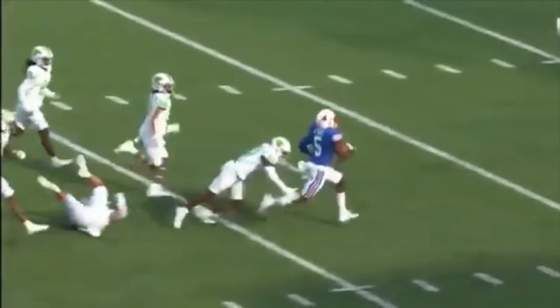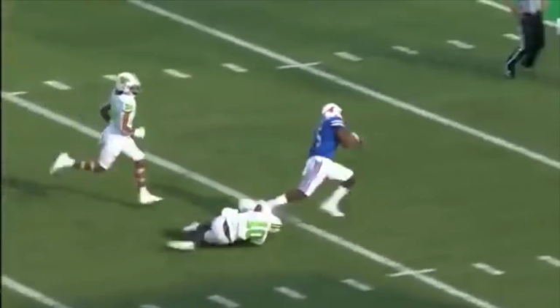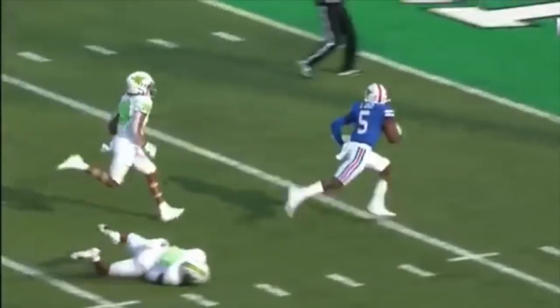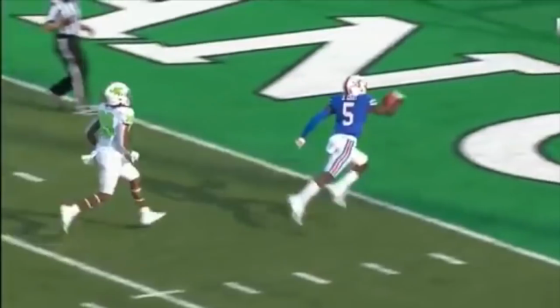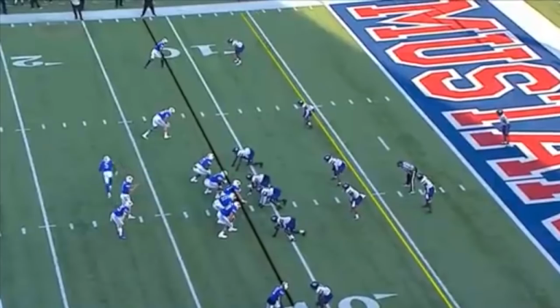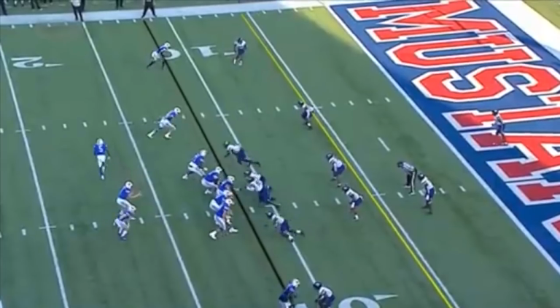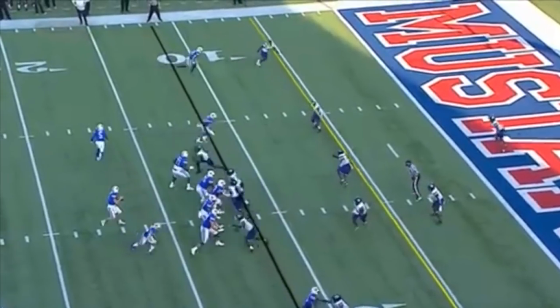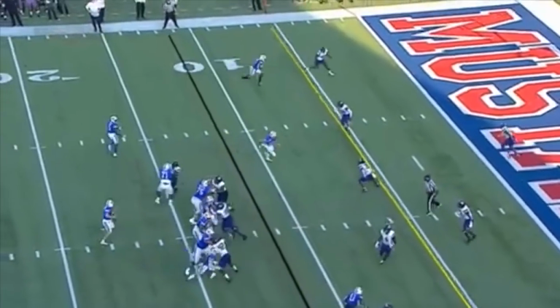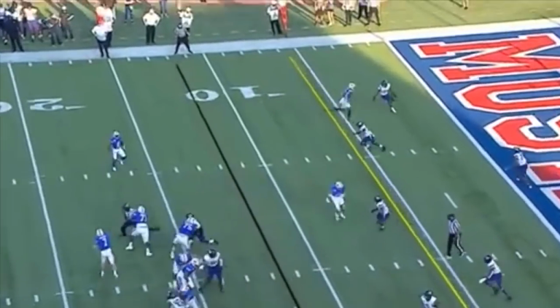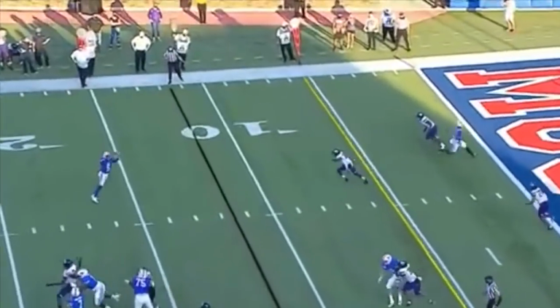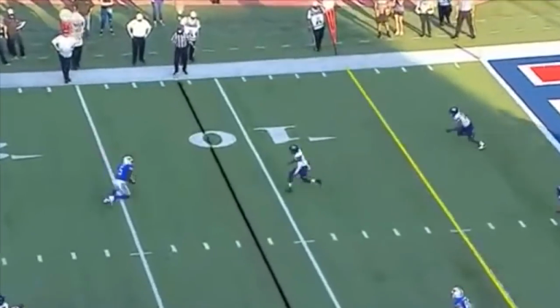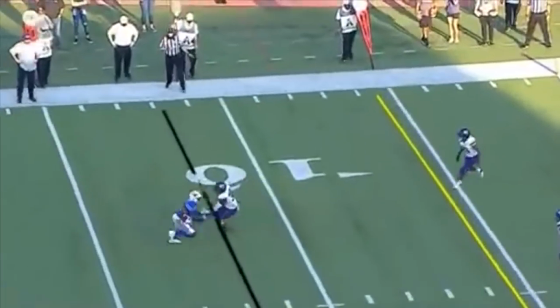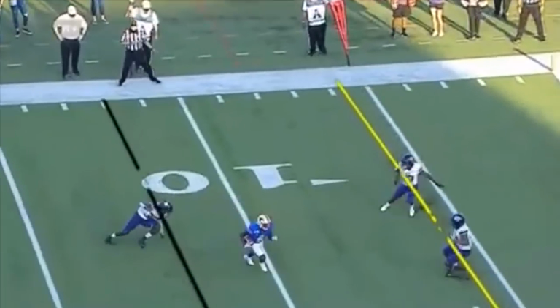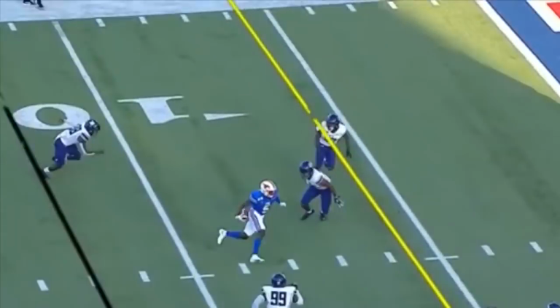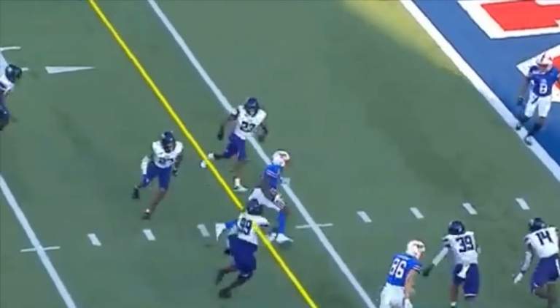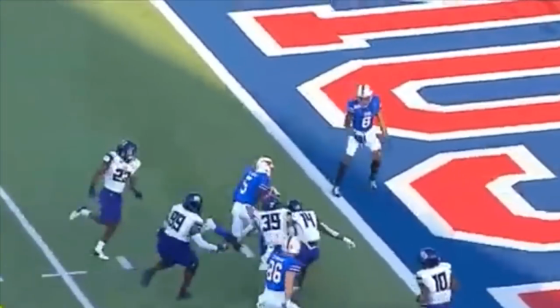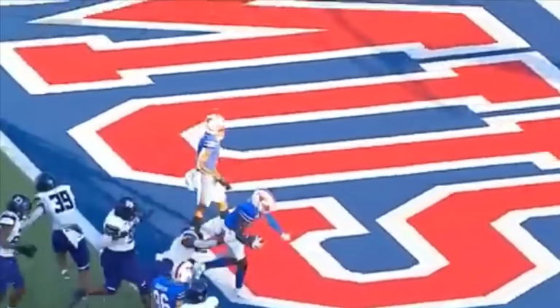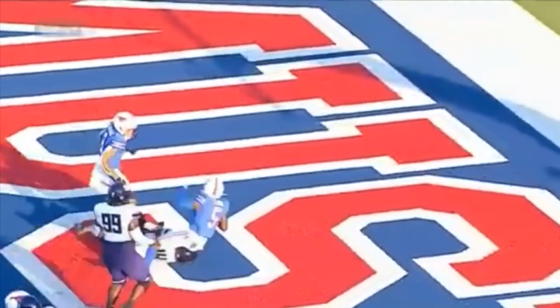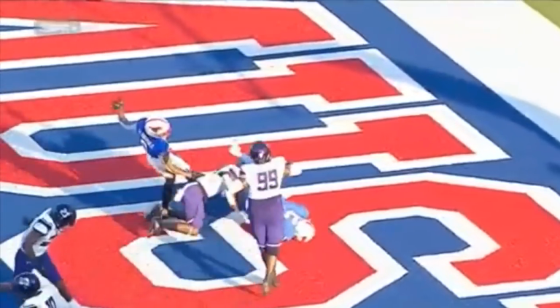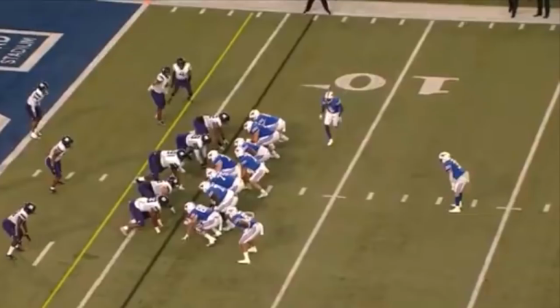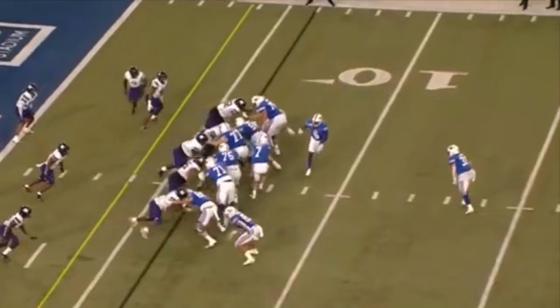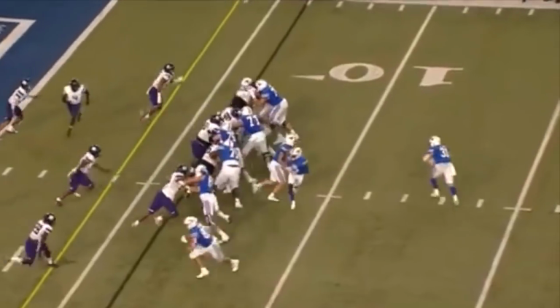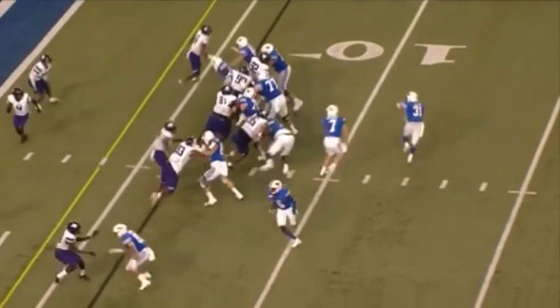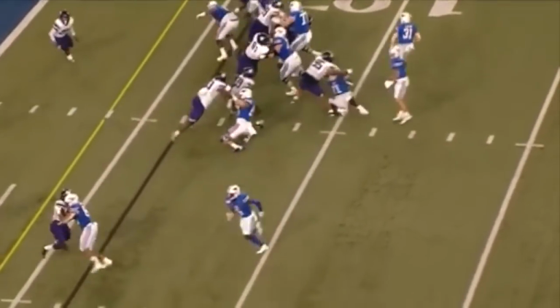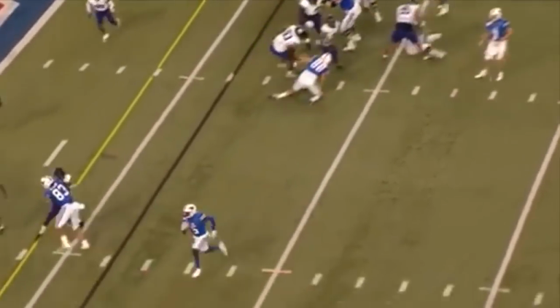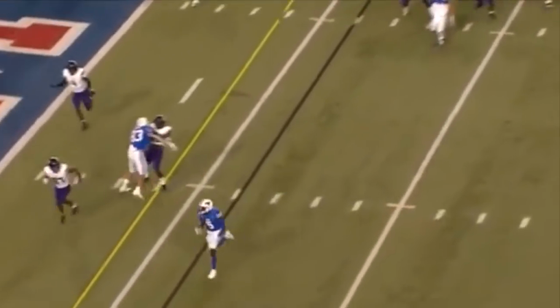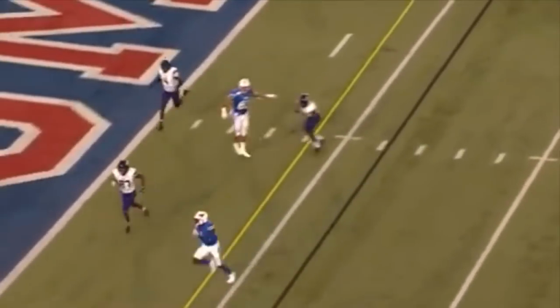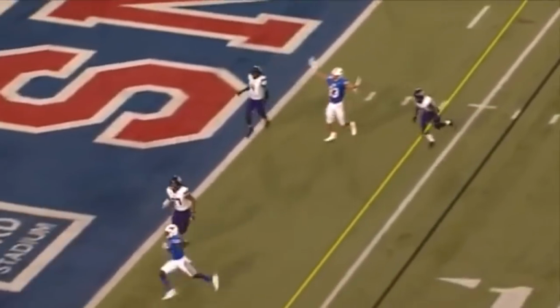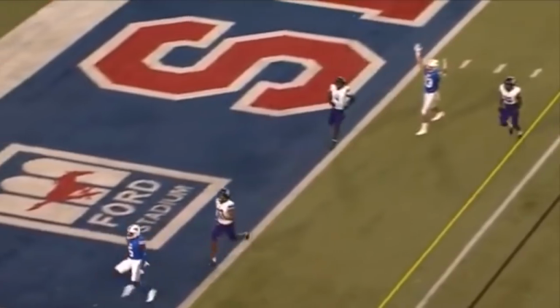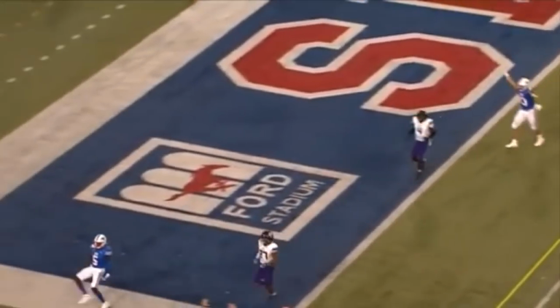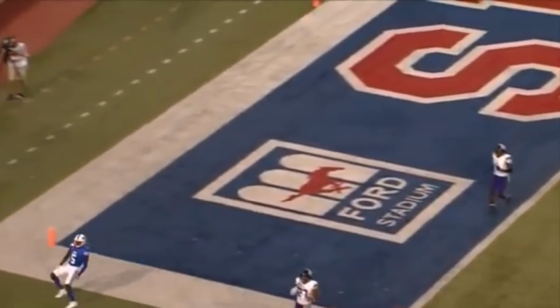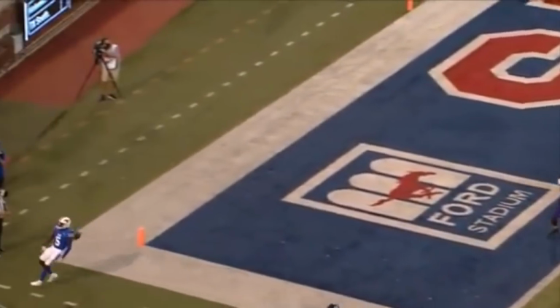Gray running away, and that's always the recipe for building a good program. Gray cutting it inside to the end zone. Touchdown! SMU hoping the best things can score their fourth offensive touchdown on the jet sweep. No one will touch Danny Gray — six more.